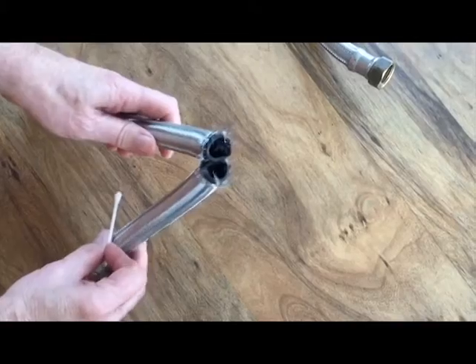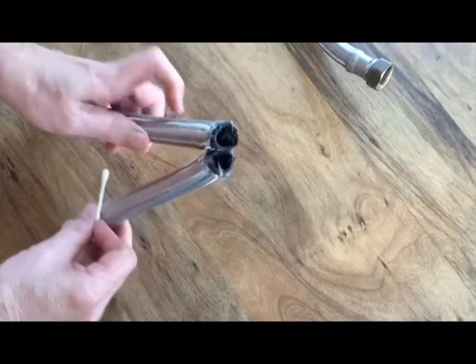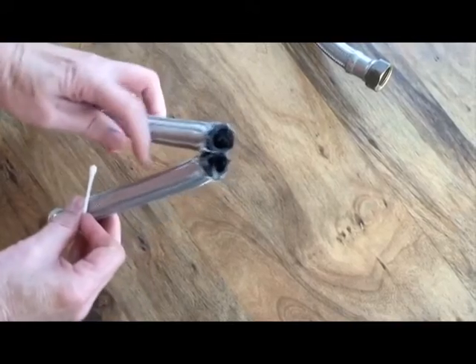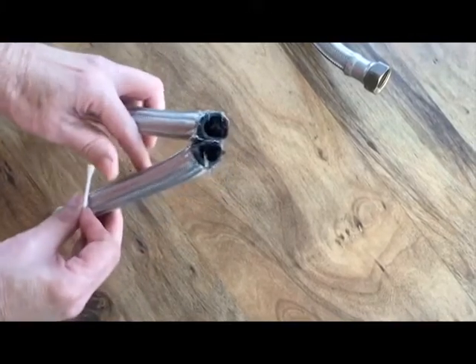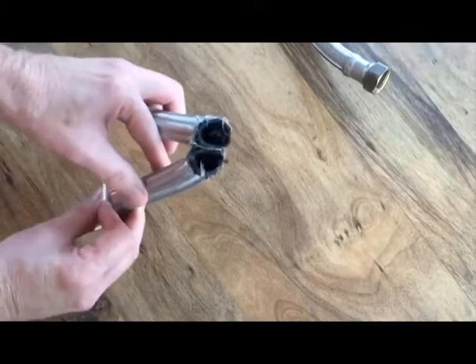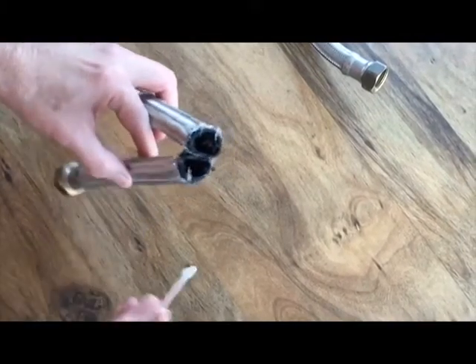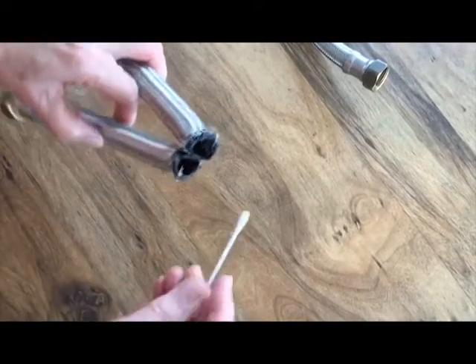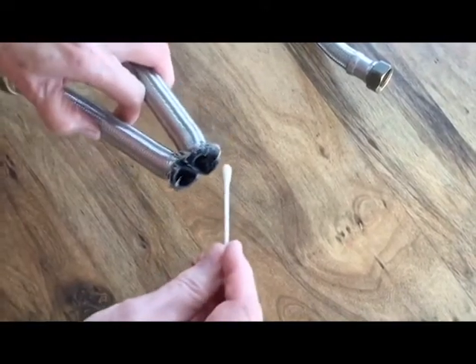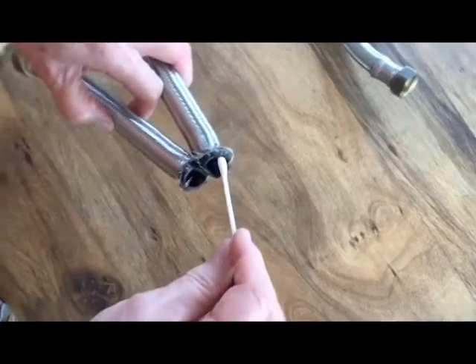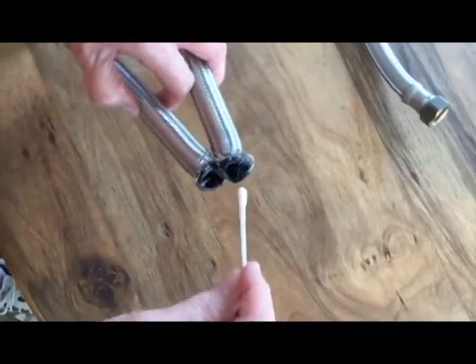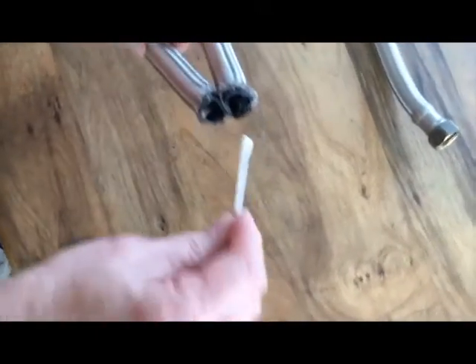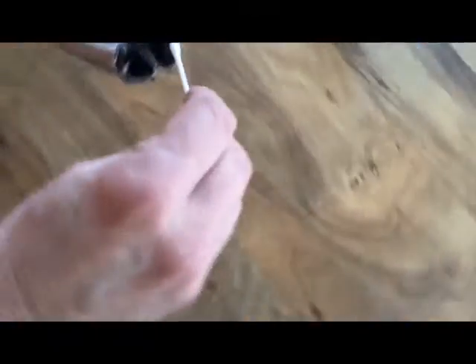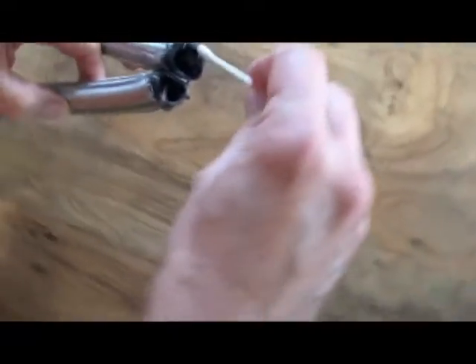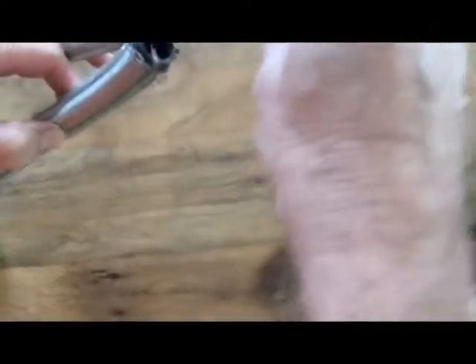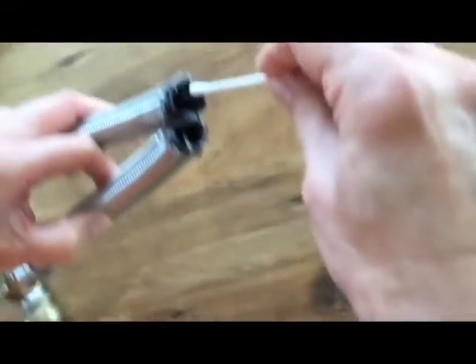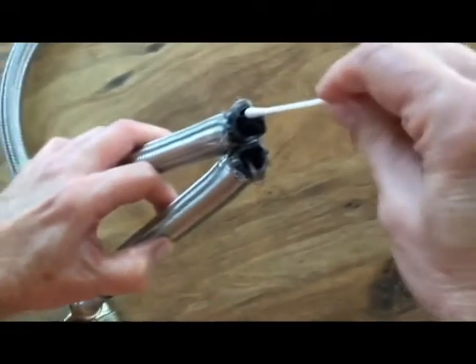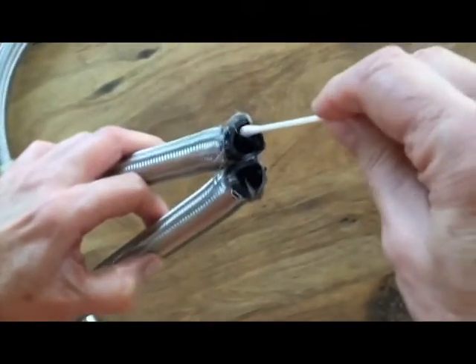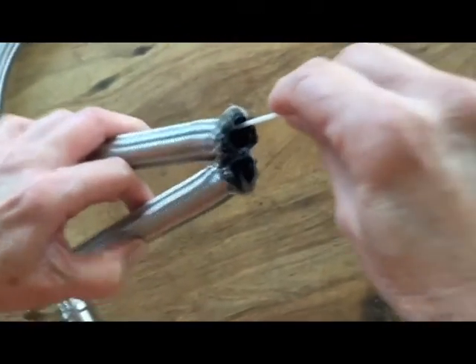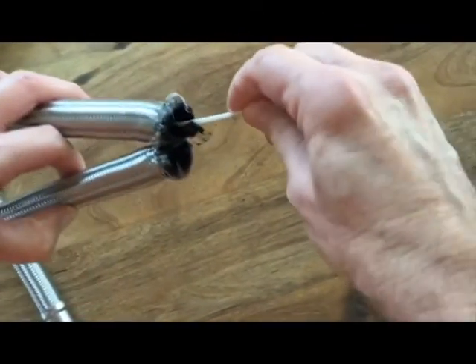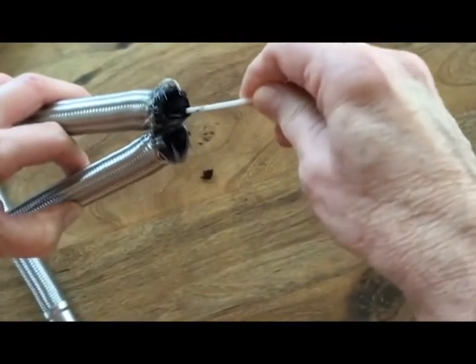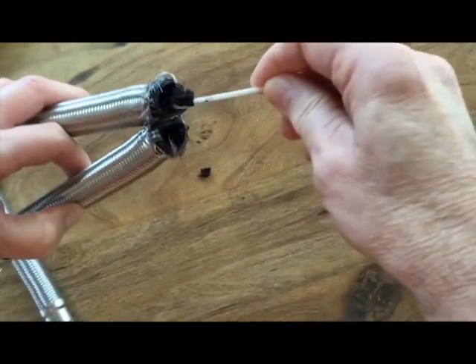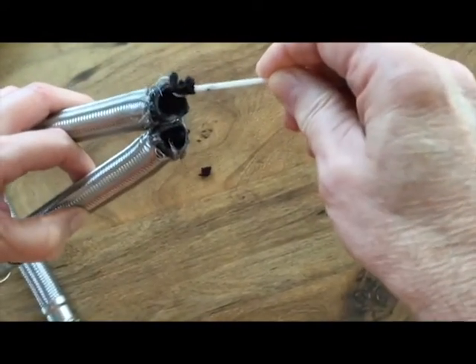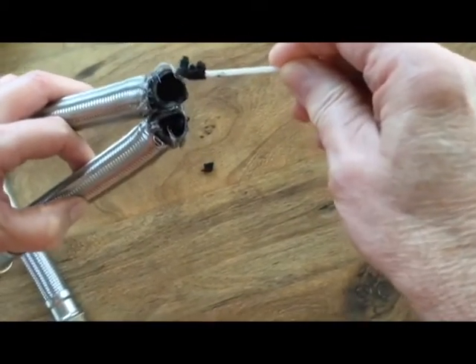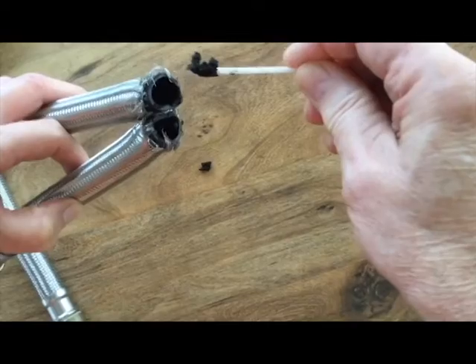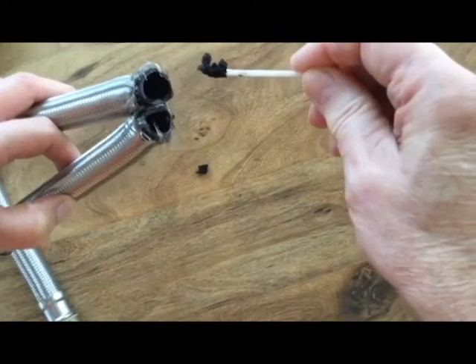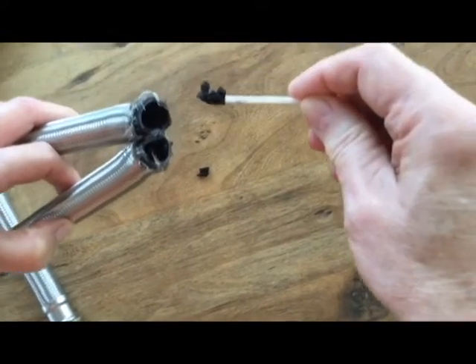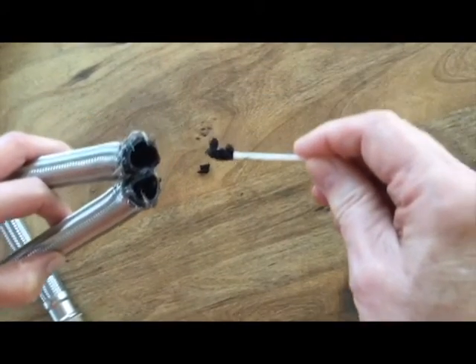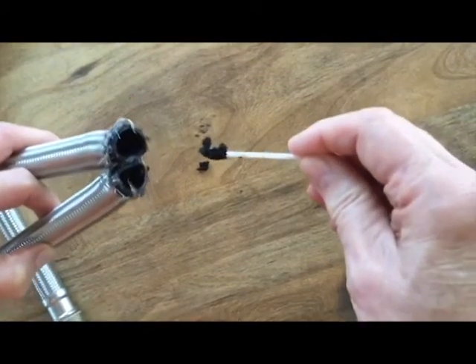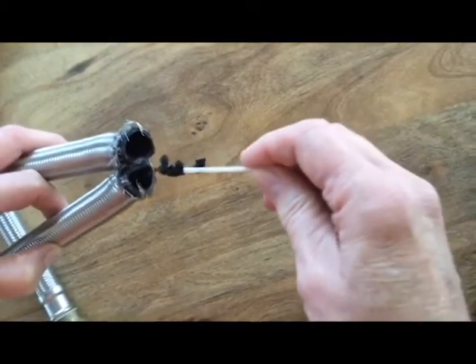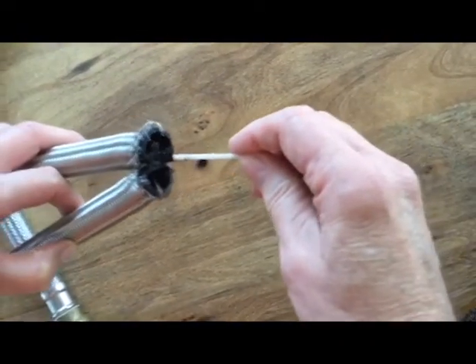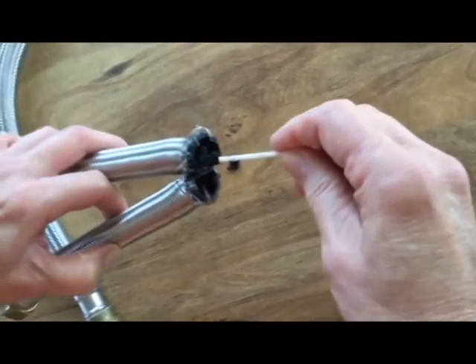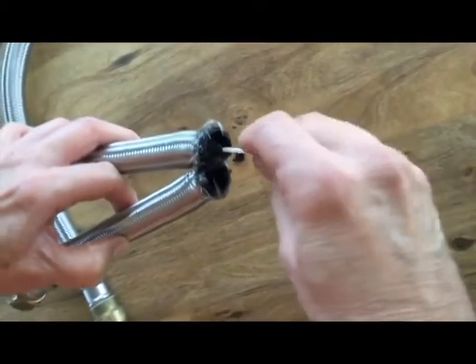So we decided to replace the flexible tubing. We cut open the old tubing and found a lot of this black stuff that was just gunked in there, as you can see.